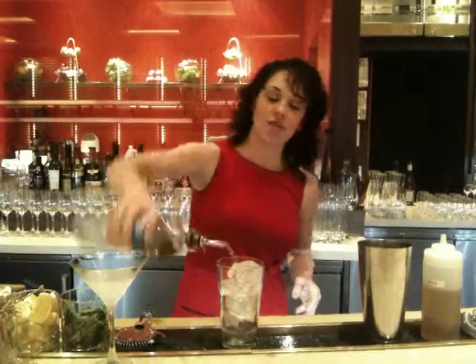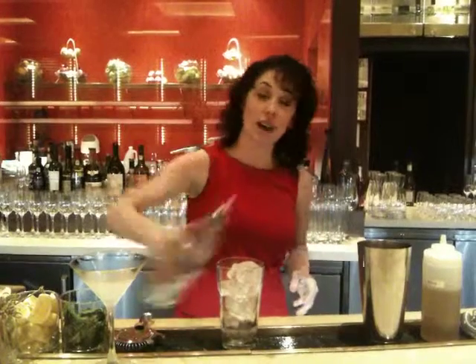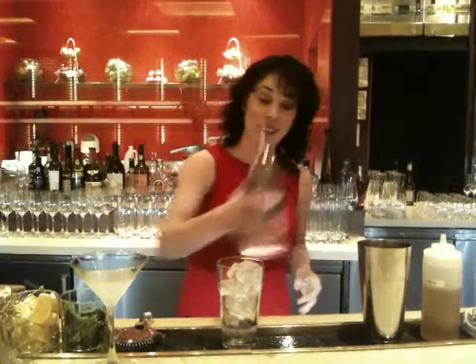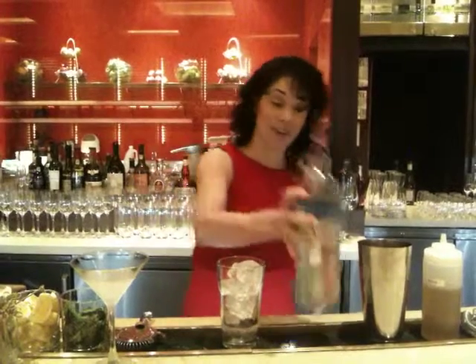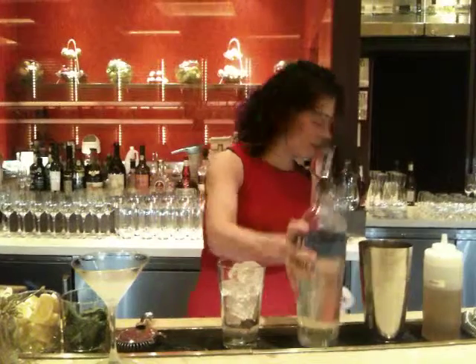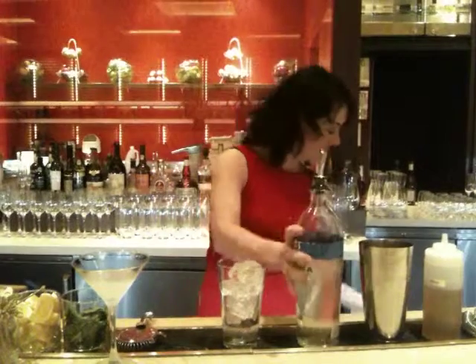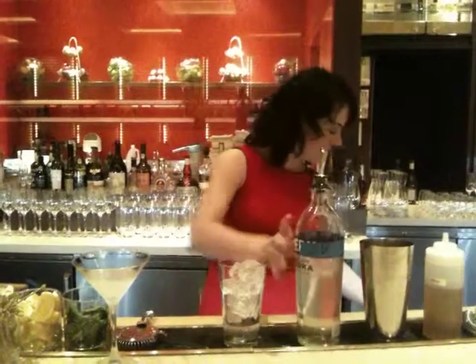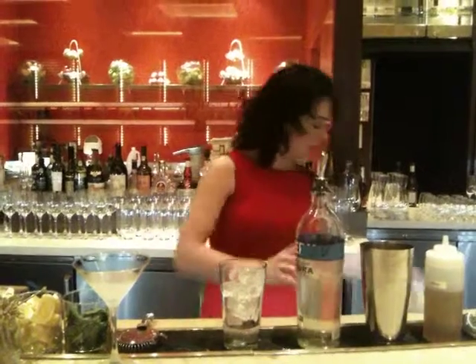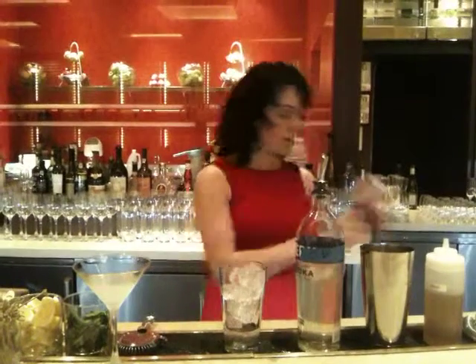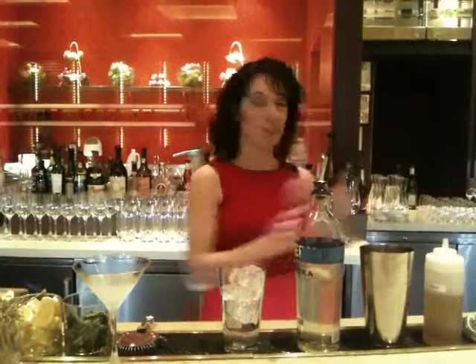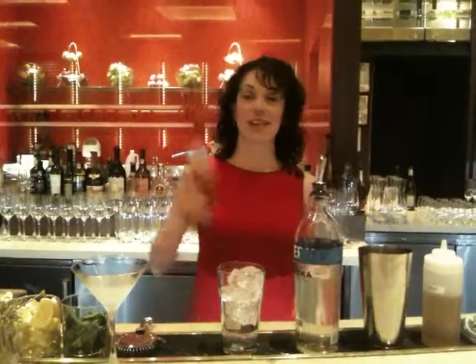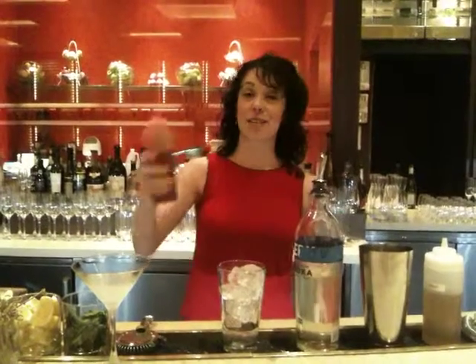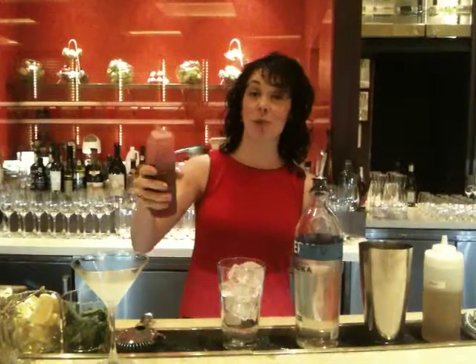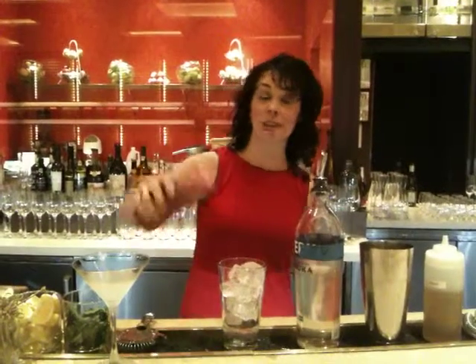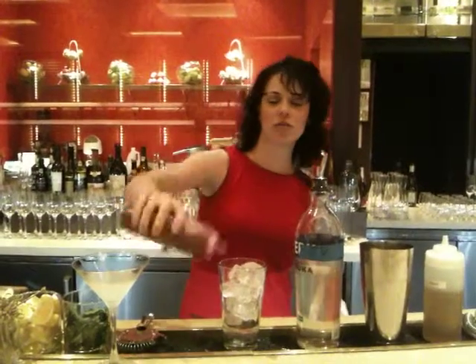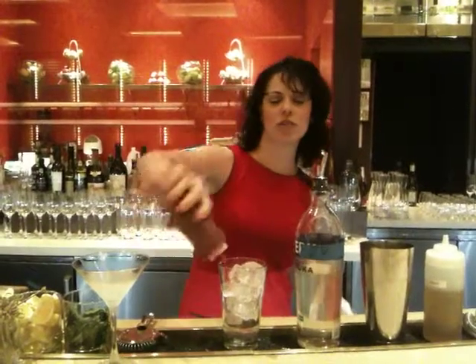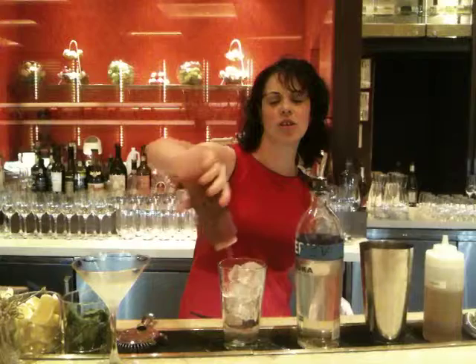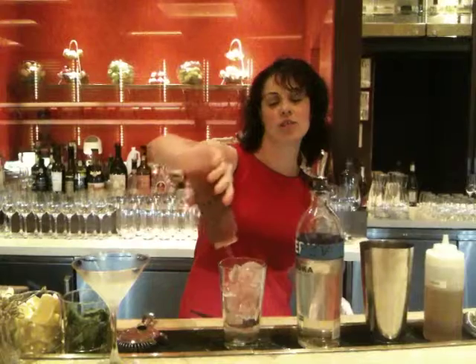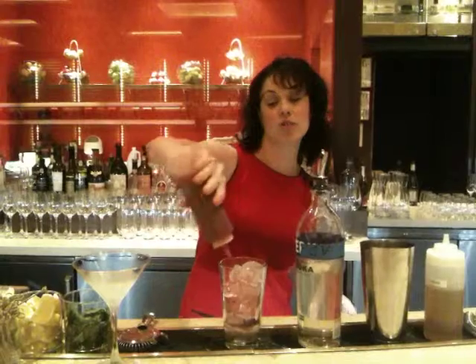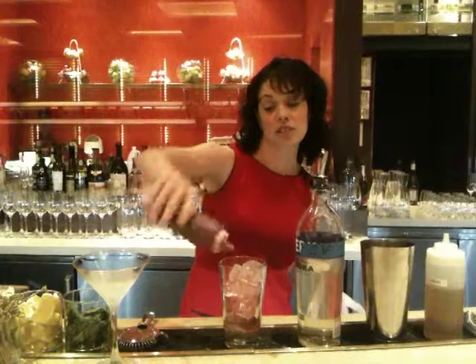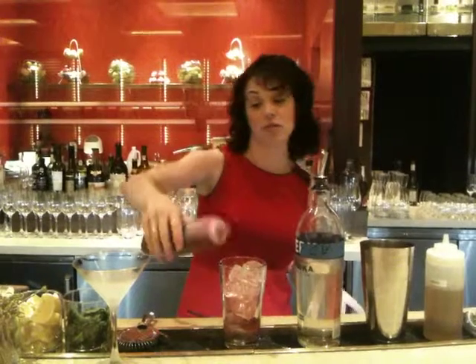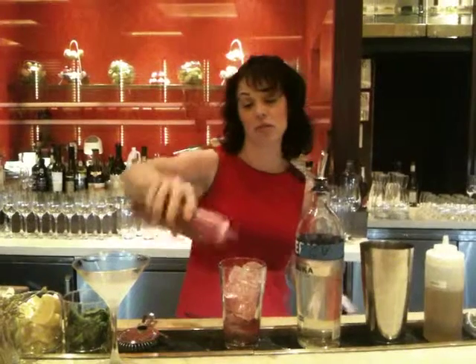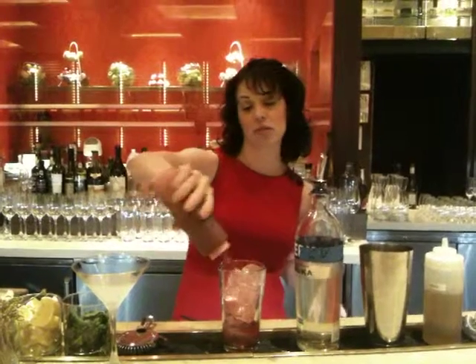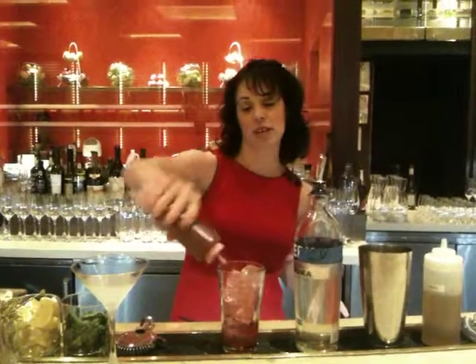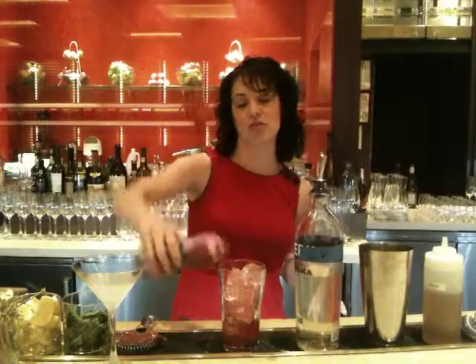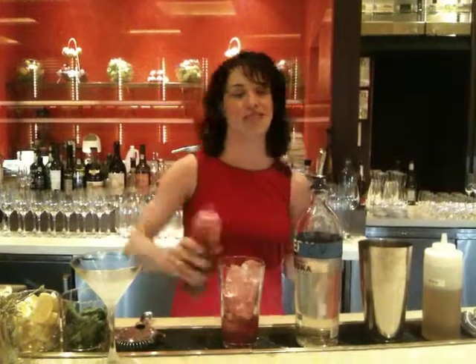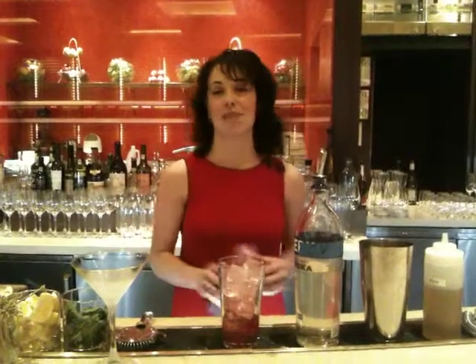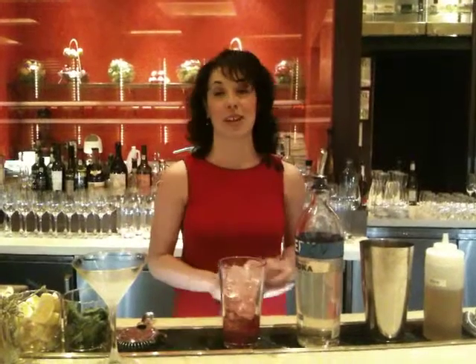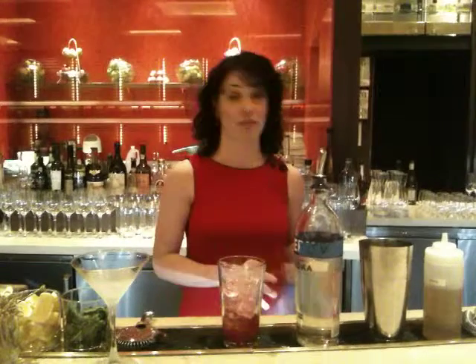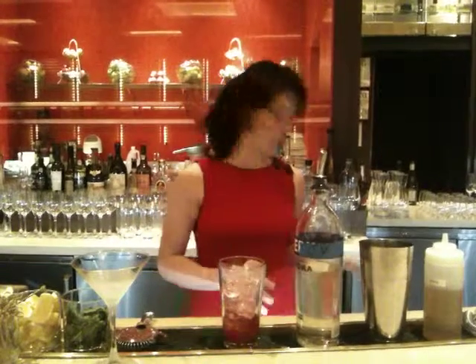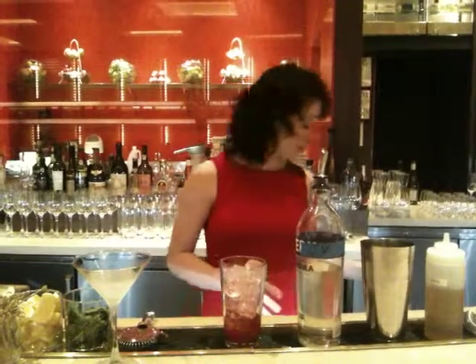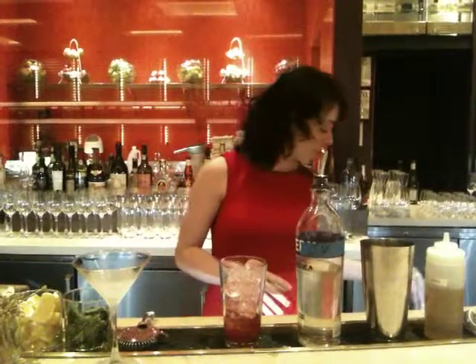Pour an ounce right in the glass. Then you're going to take an ounce of pomegranate juice. You want to either squeeze your own juice or get a juice that doesn't have any artificial sweeteners.